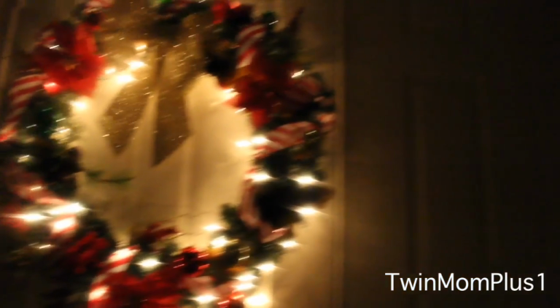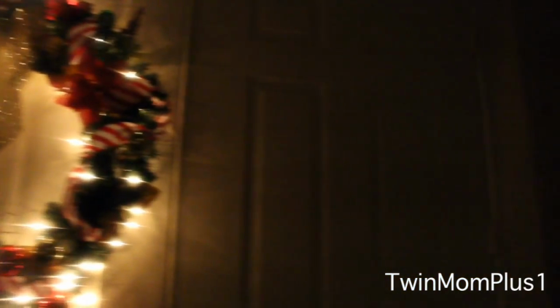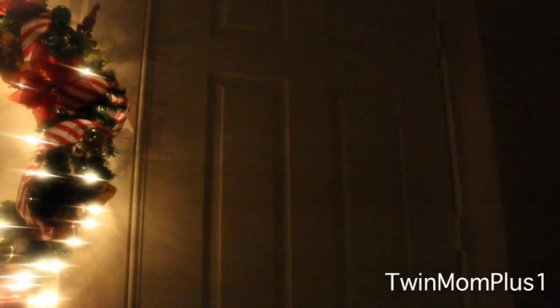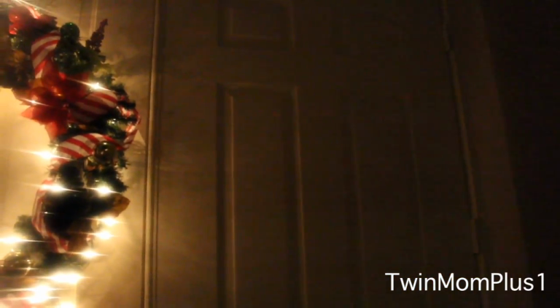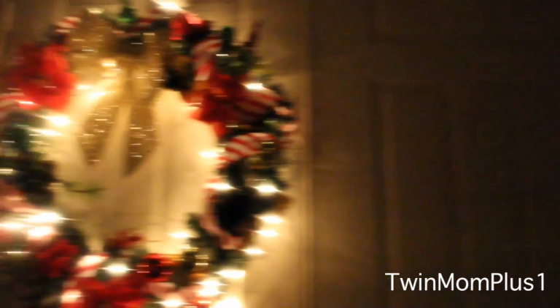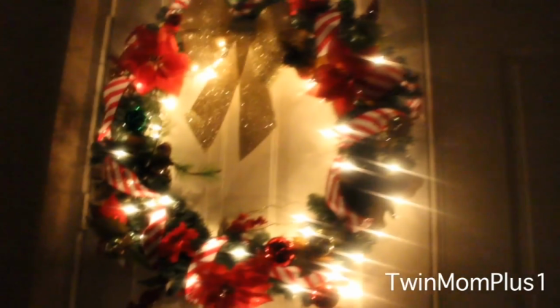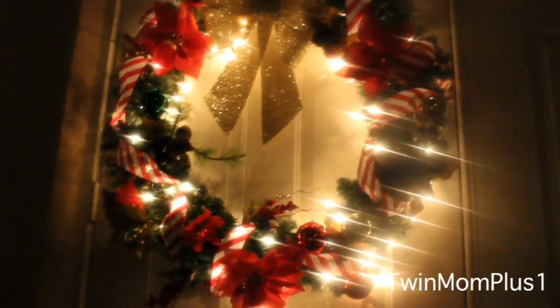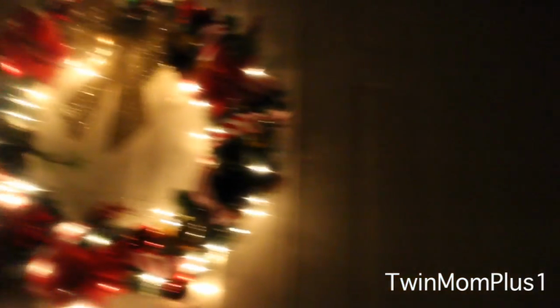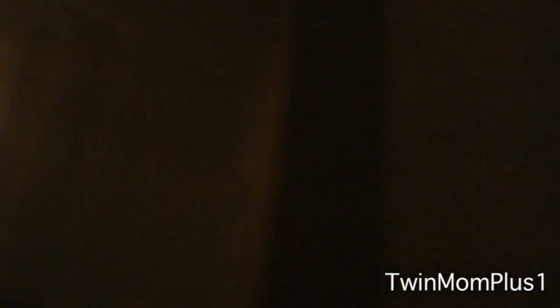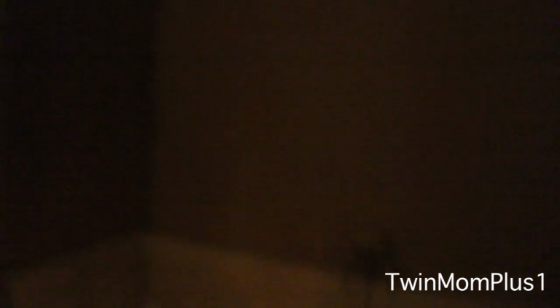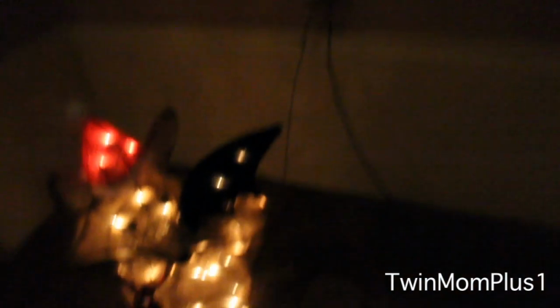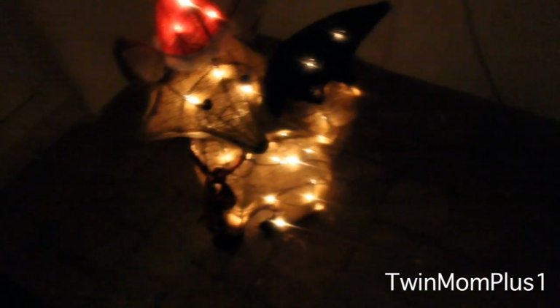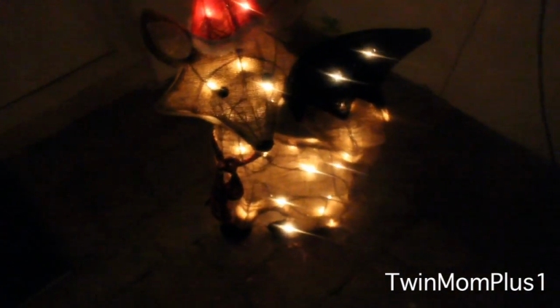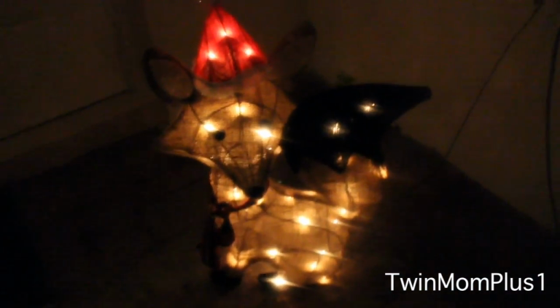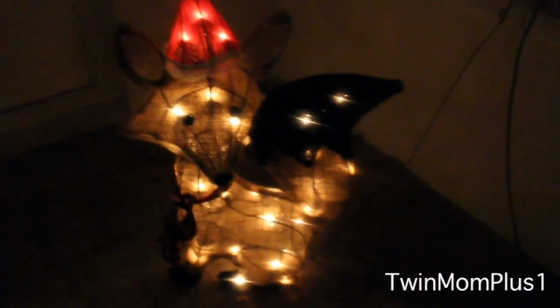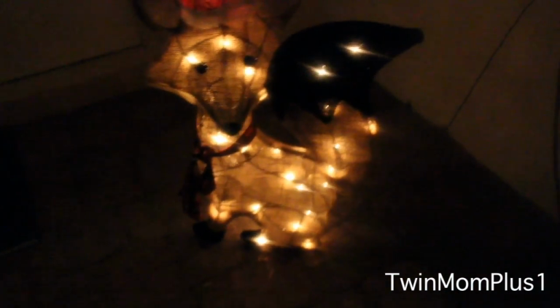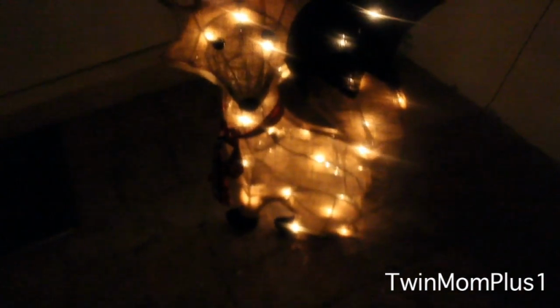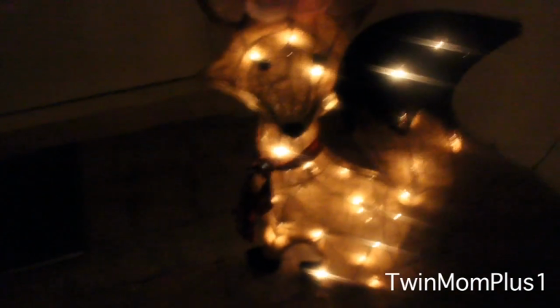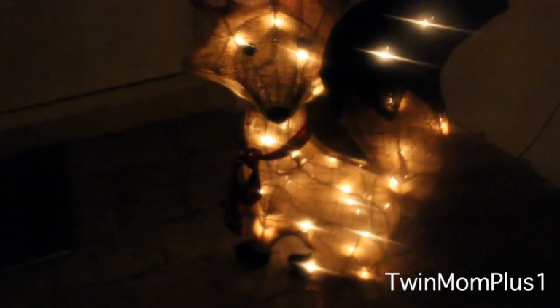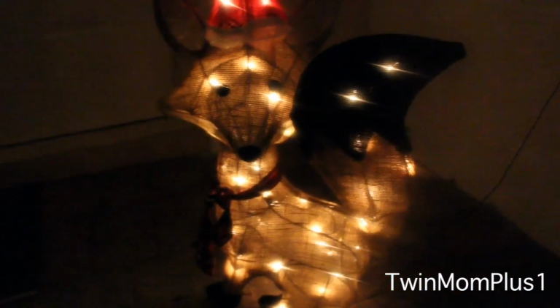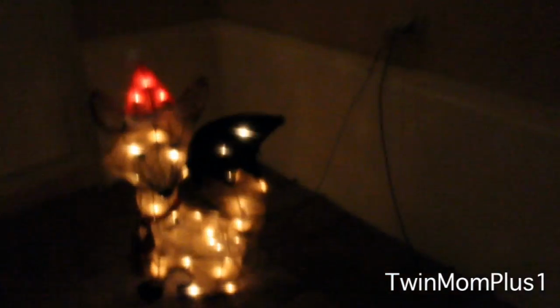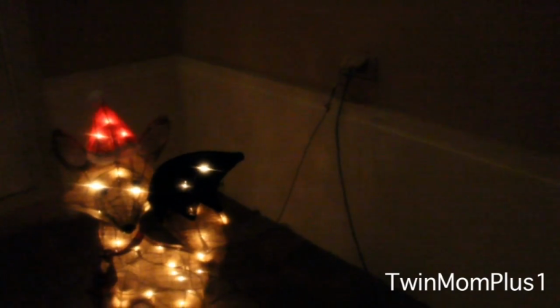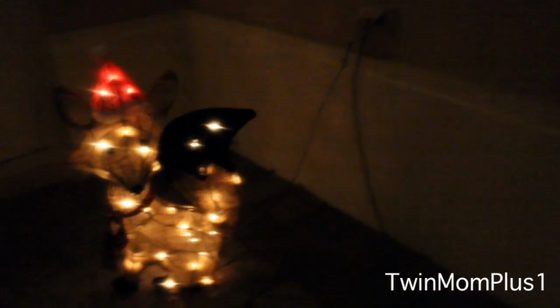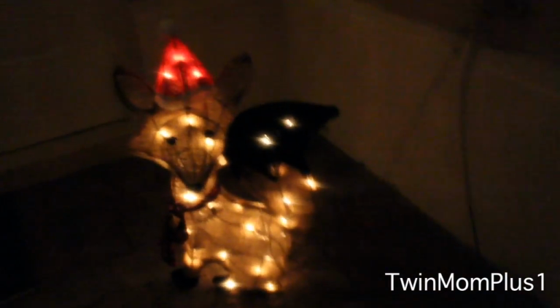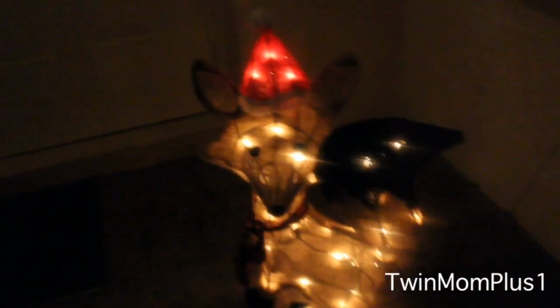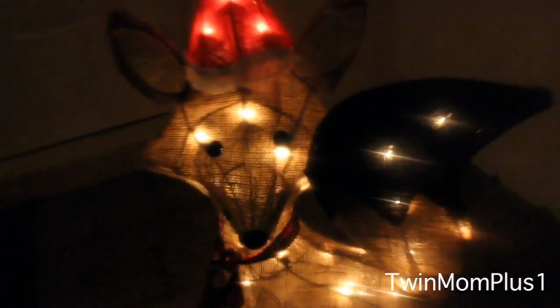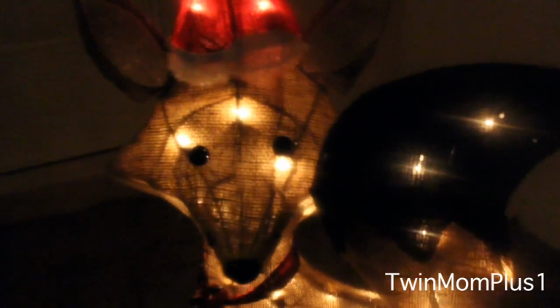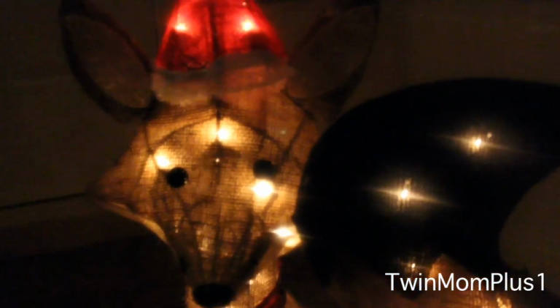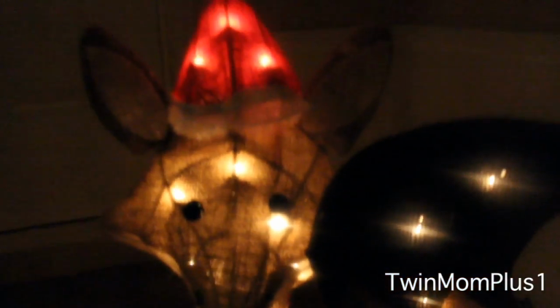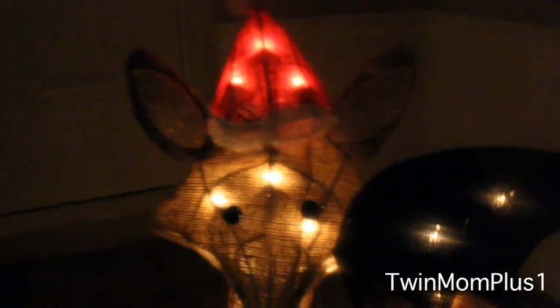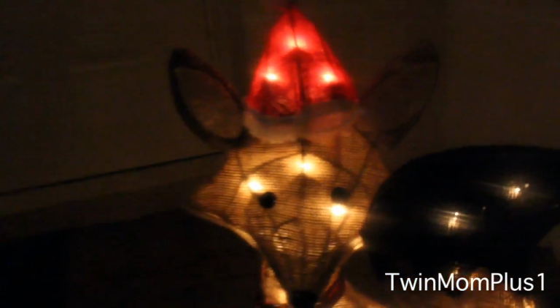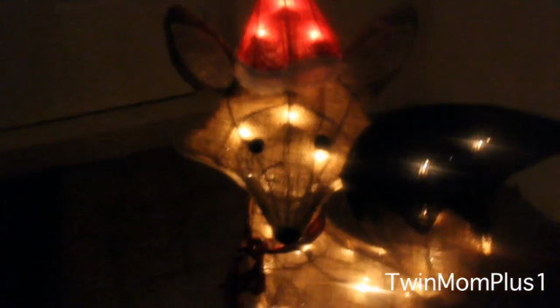On the front porch we have a very cute burlap fox with a Santa hat, and Melody has named him Brownie.